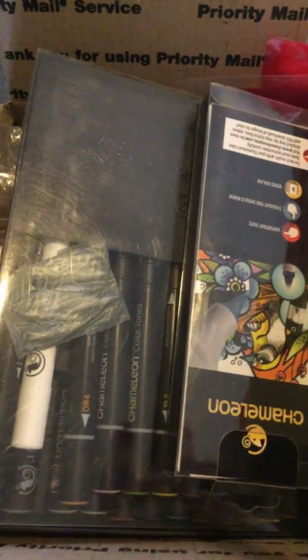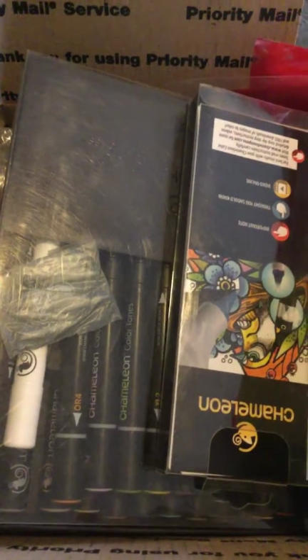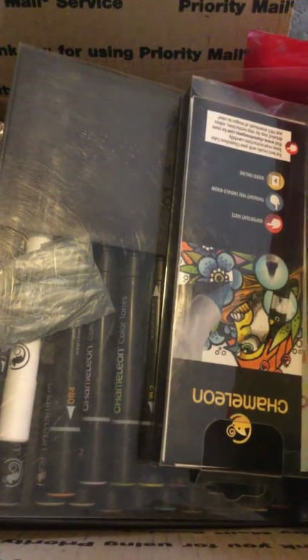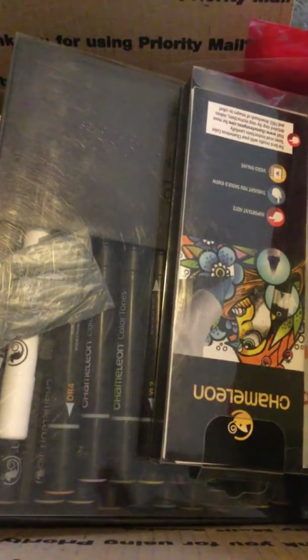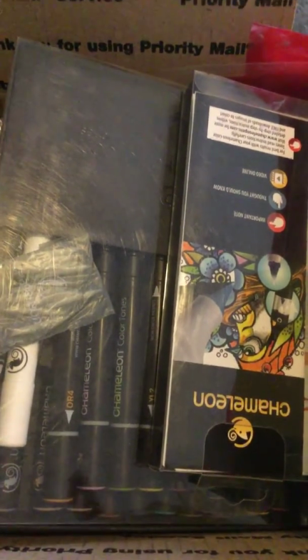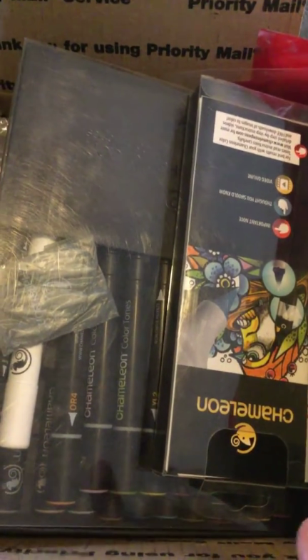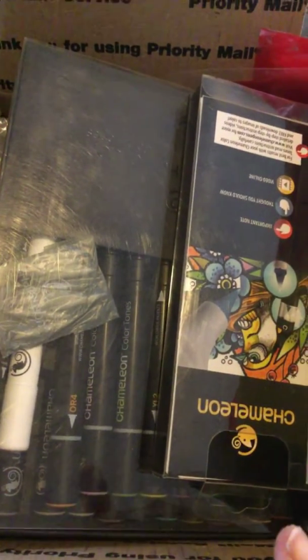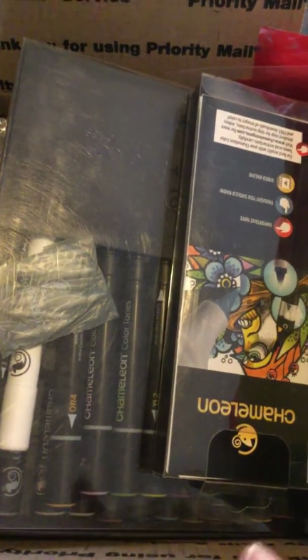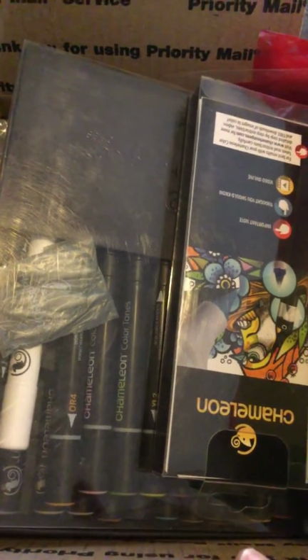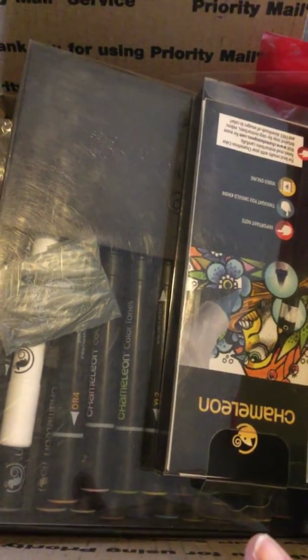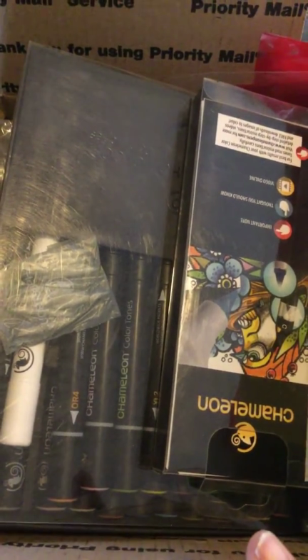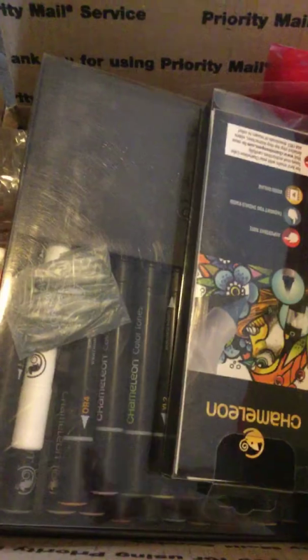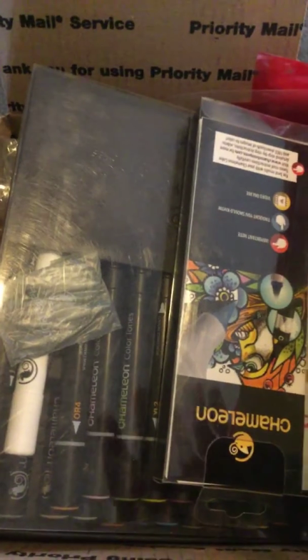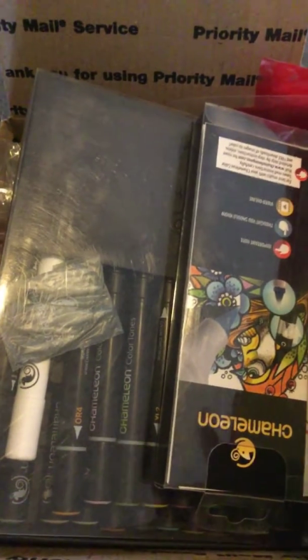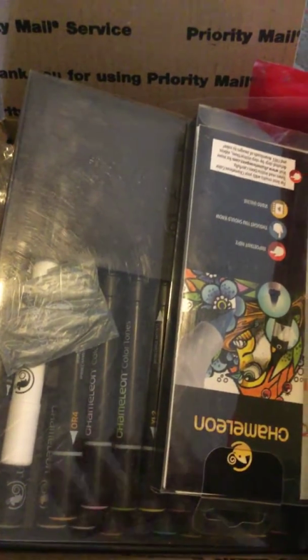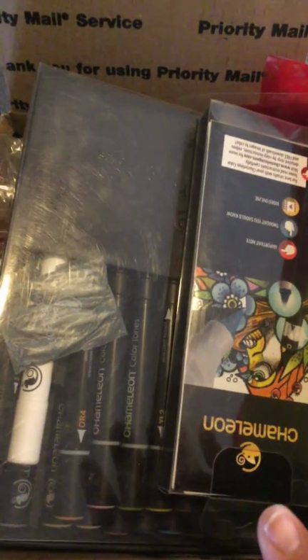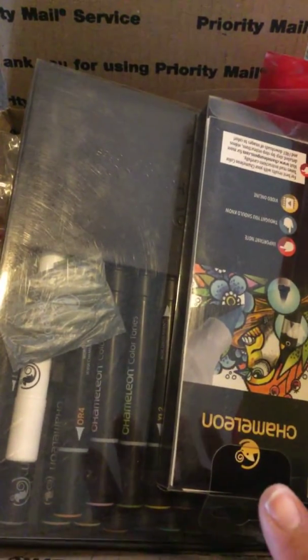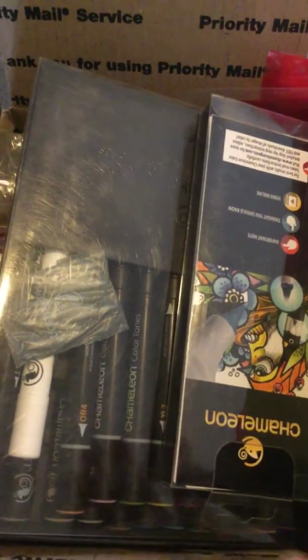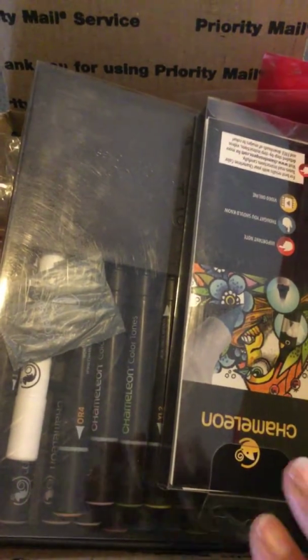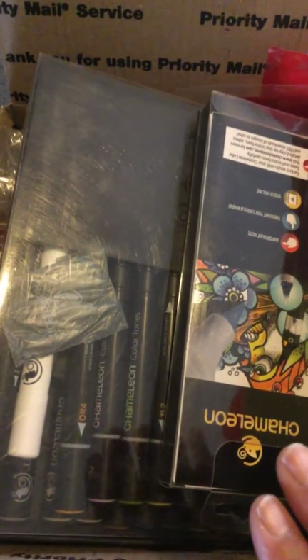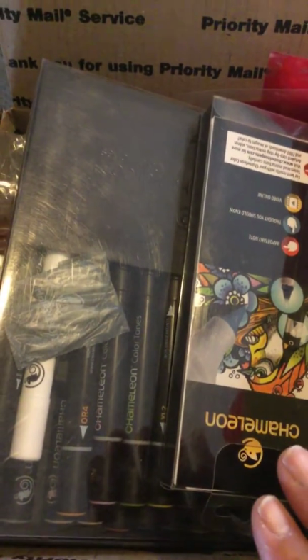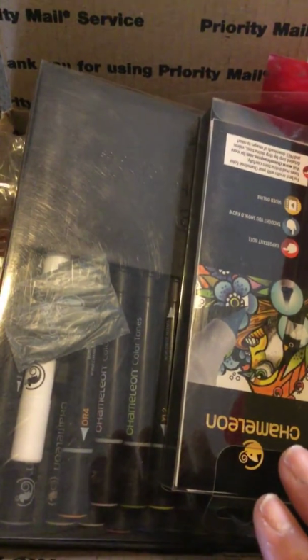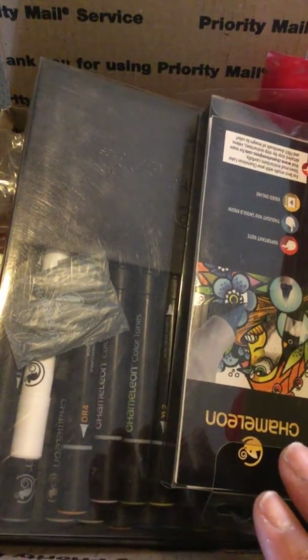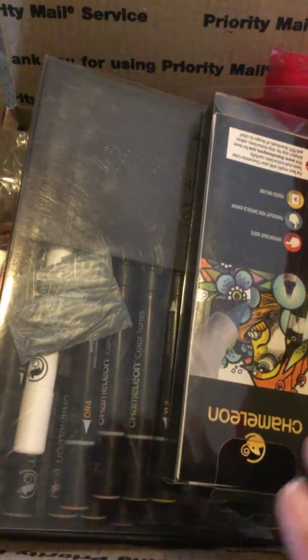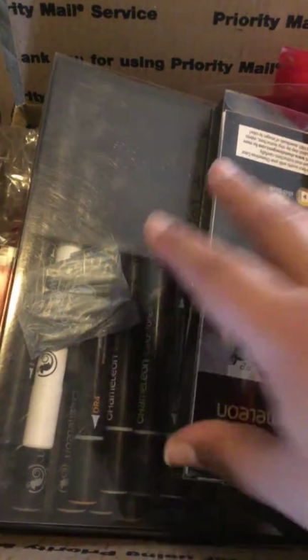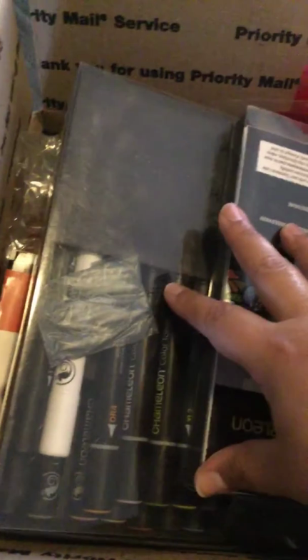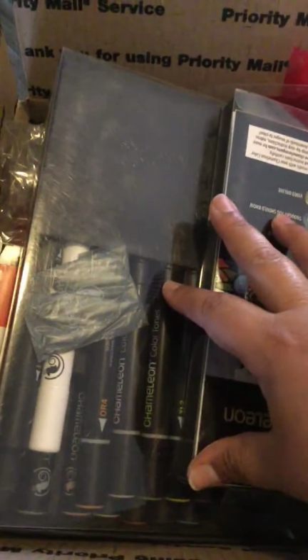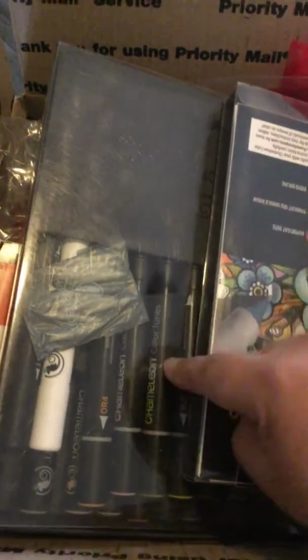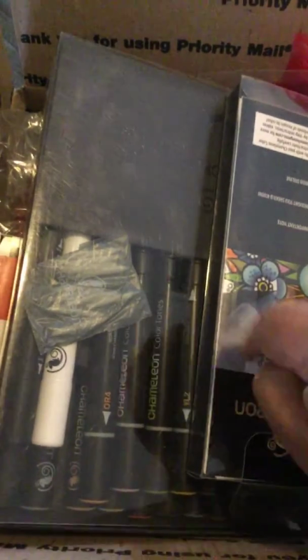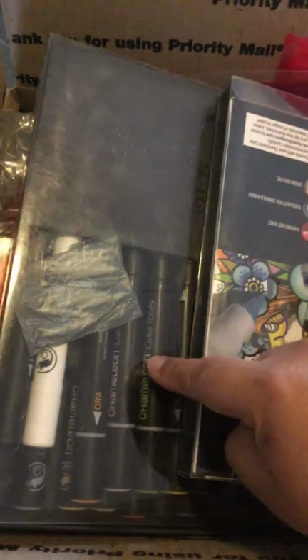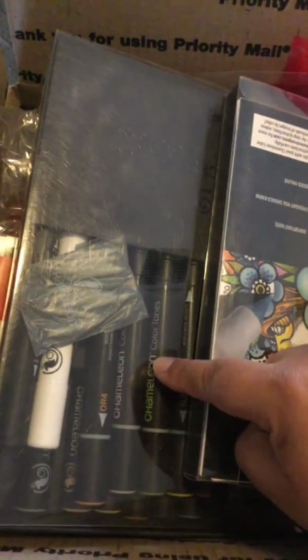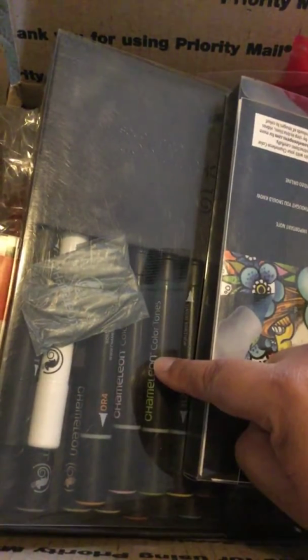This one is $75 shipped. It's going in a medium-sized priority box. And this box is super cheap because it does include two packs of the chameleon markers.